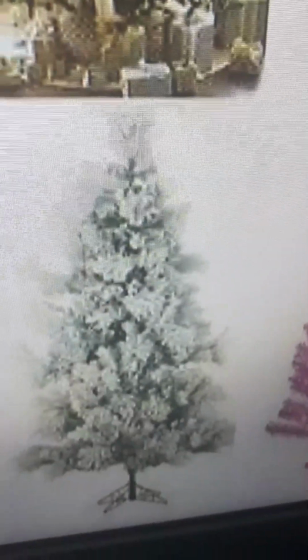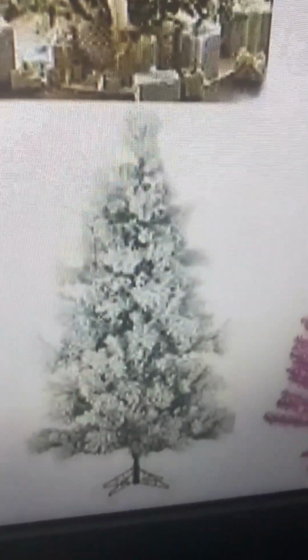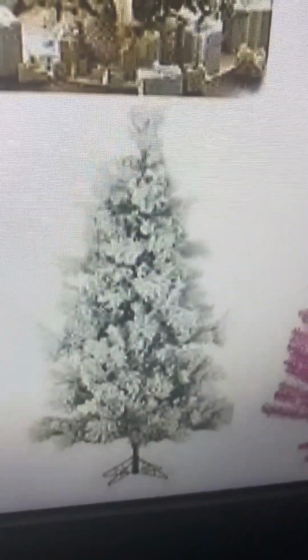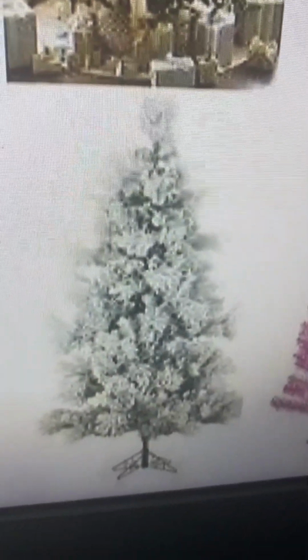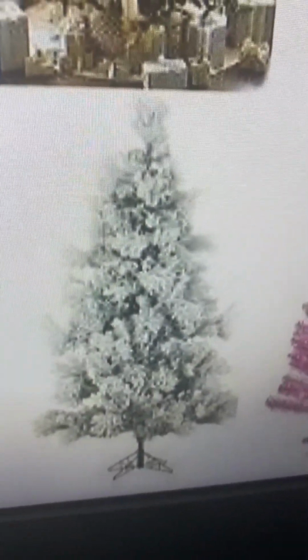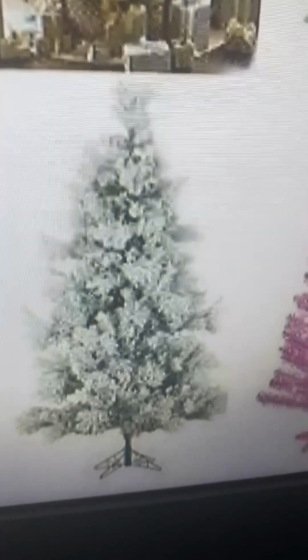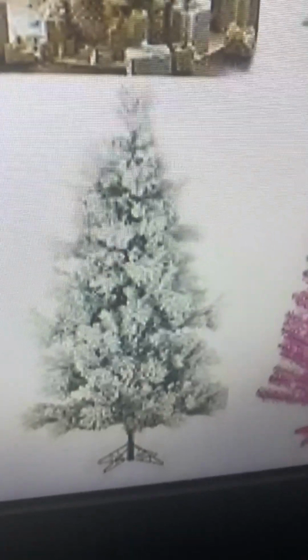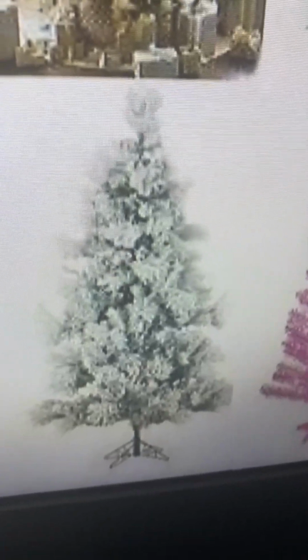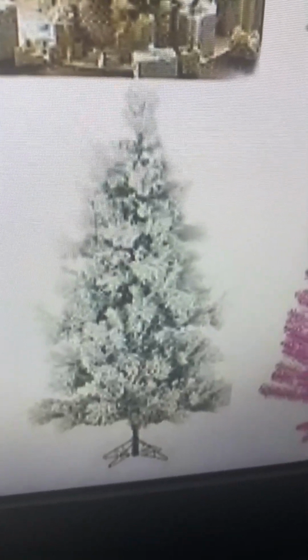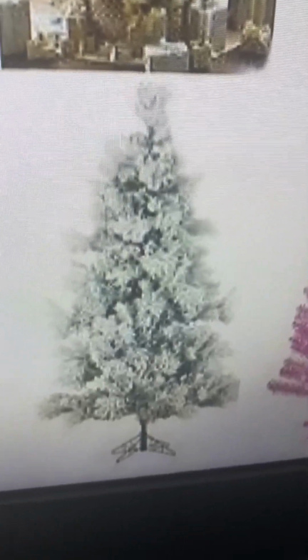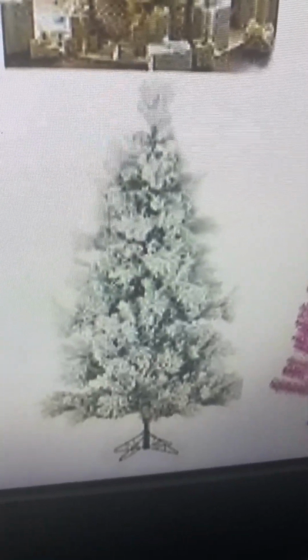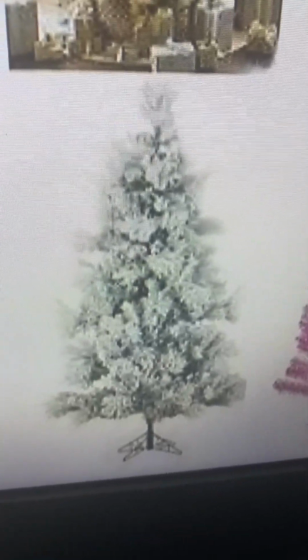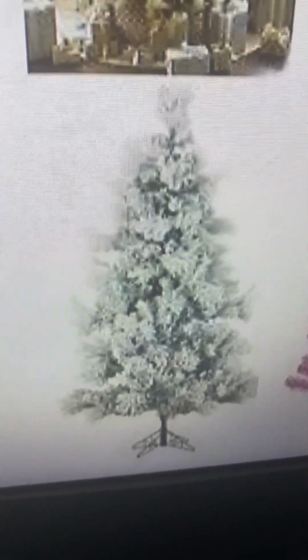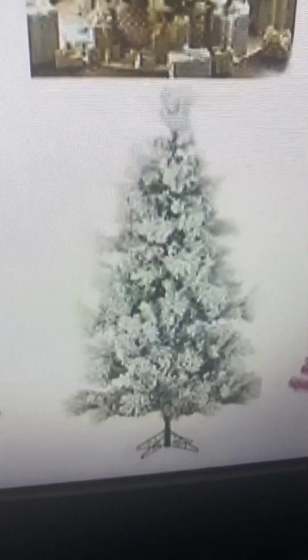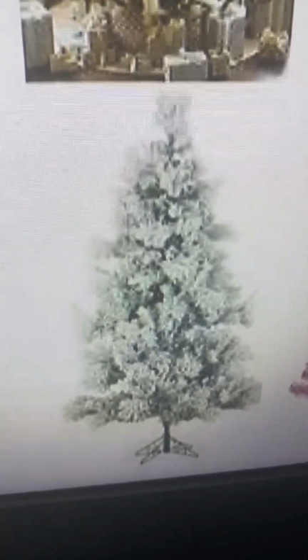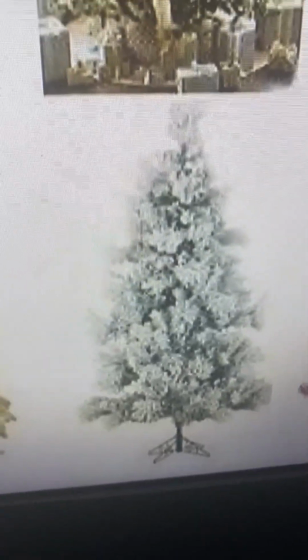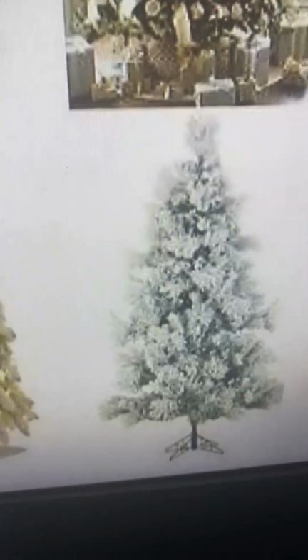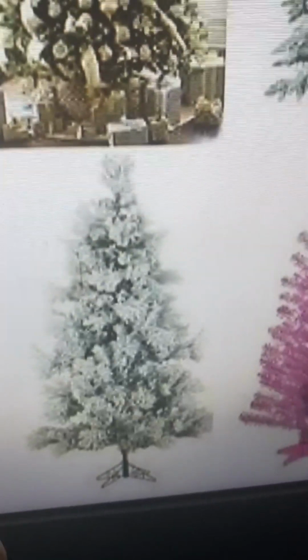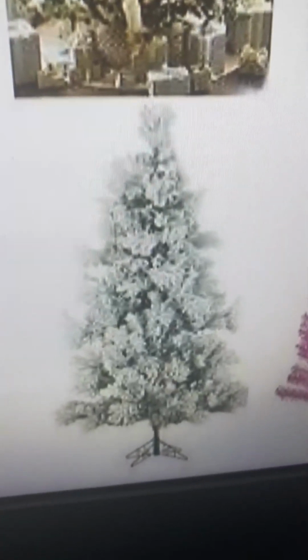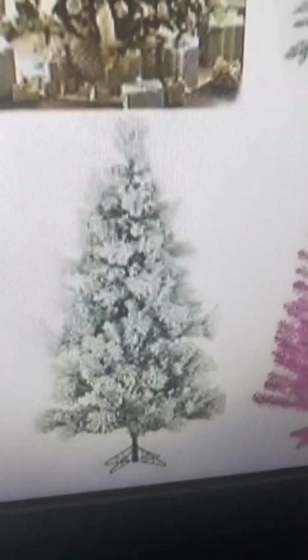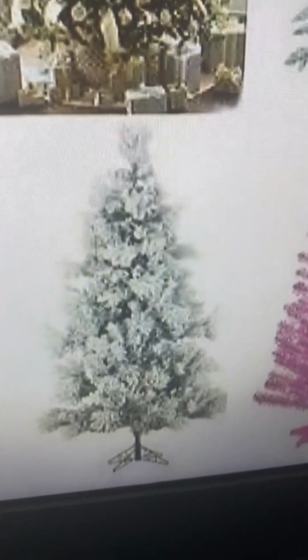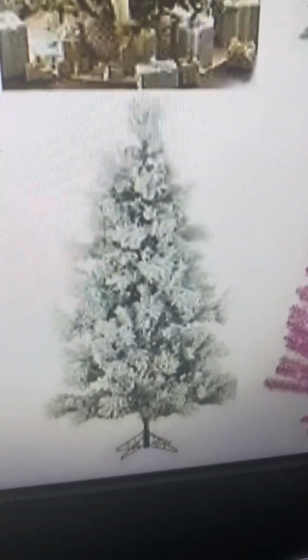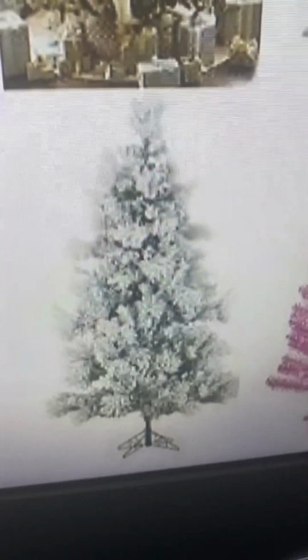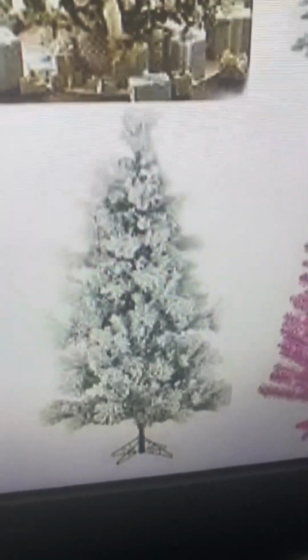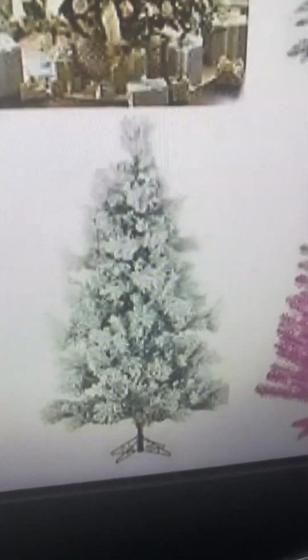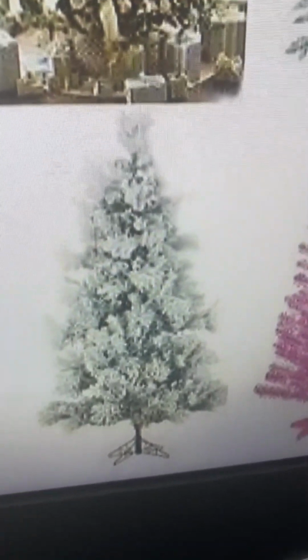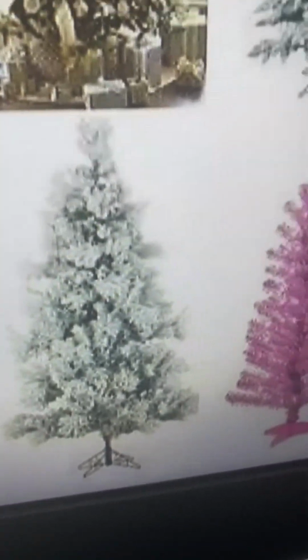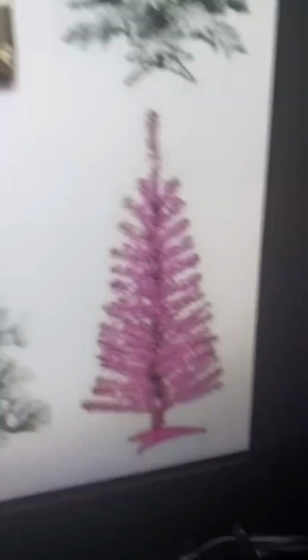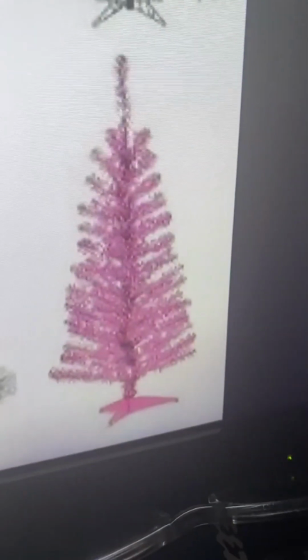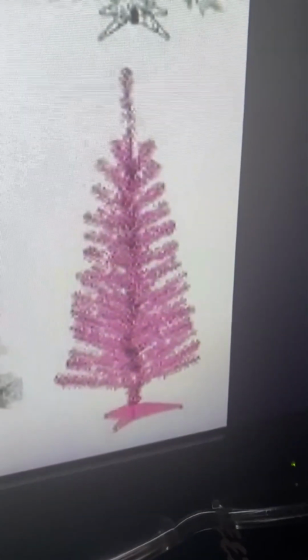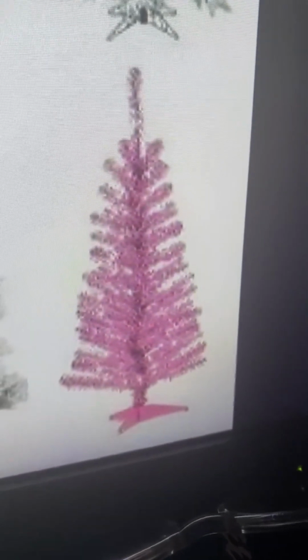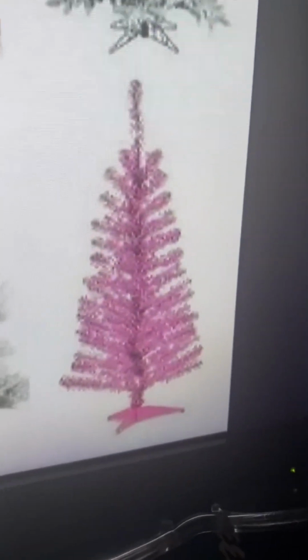This one's similar to one we saw before. I'll give it a four — I really like the snow aesthetic on it. It just feels nice and it's bigger, so I give it a four.